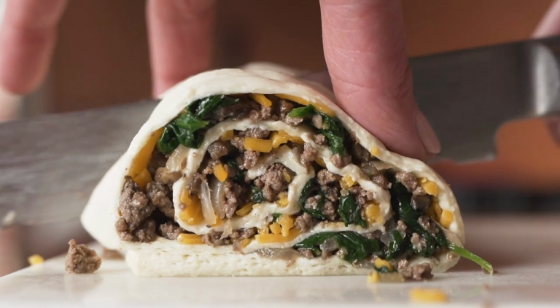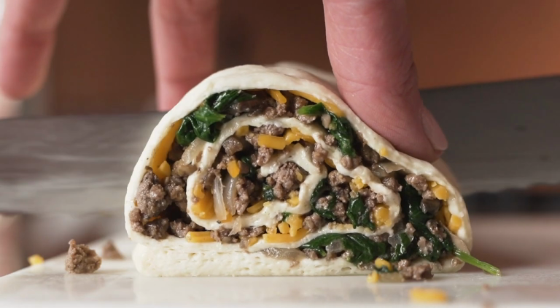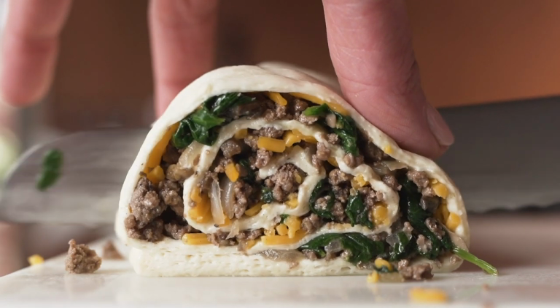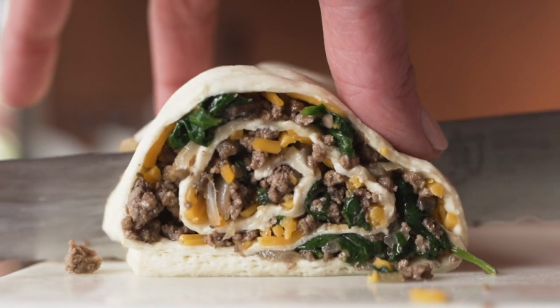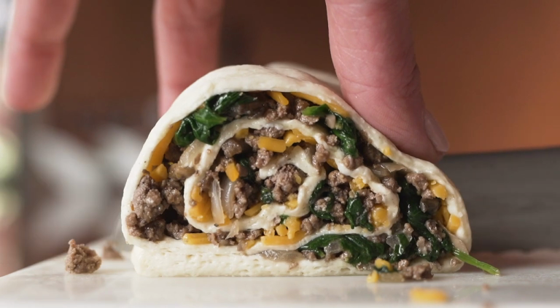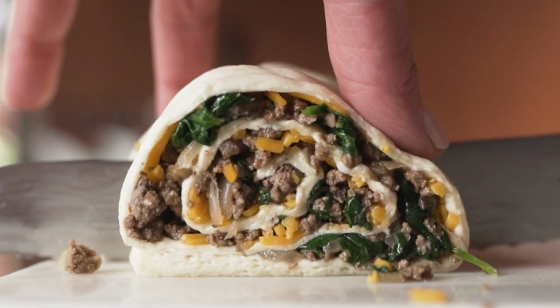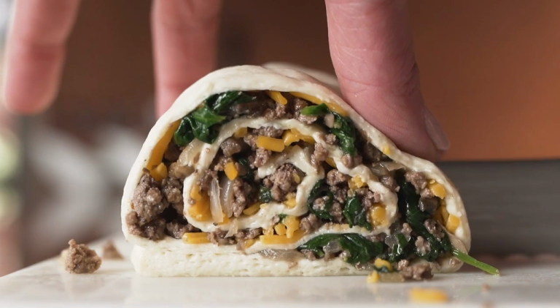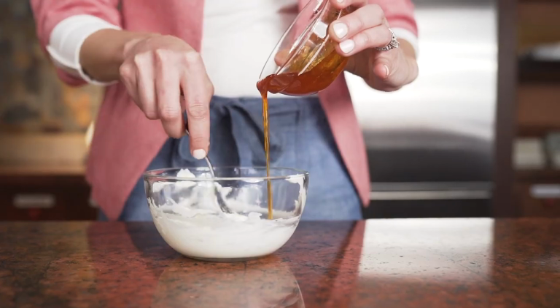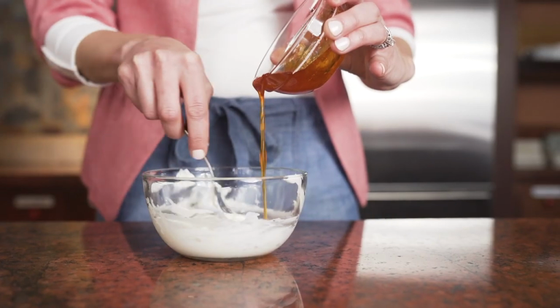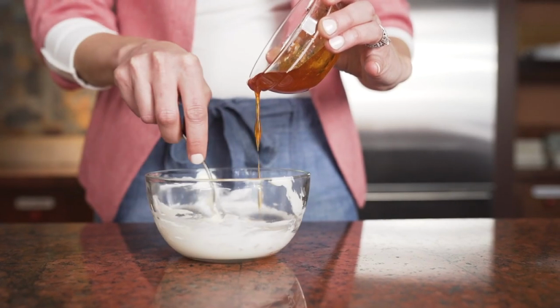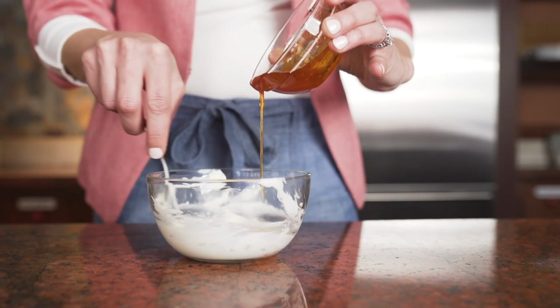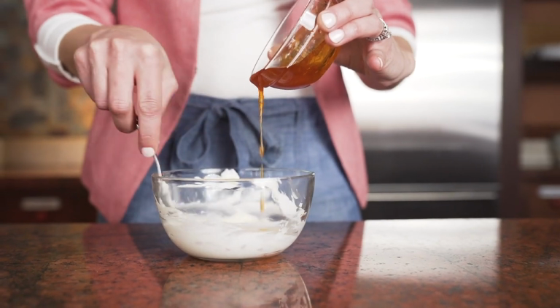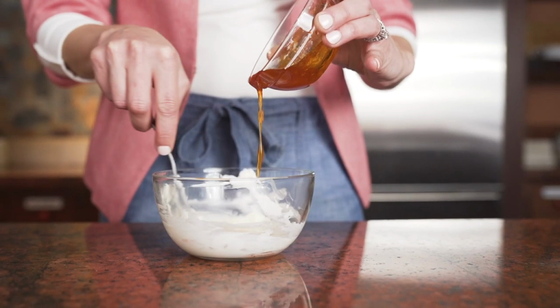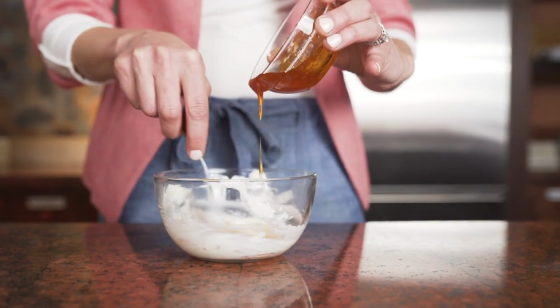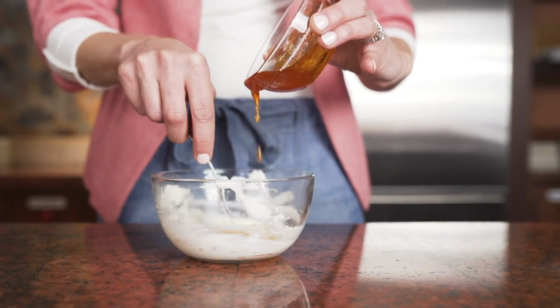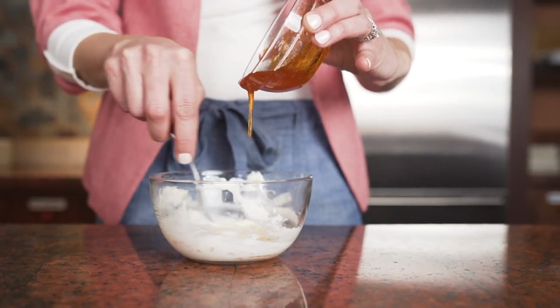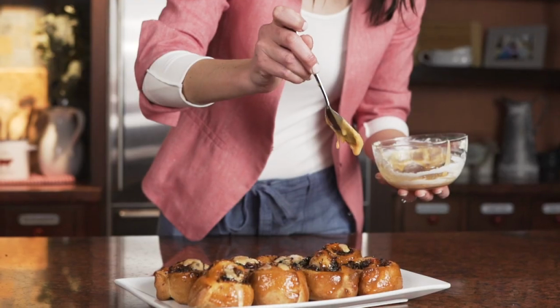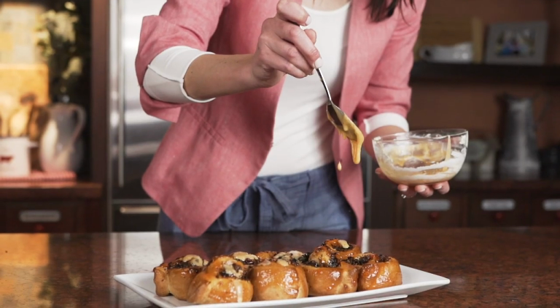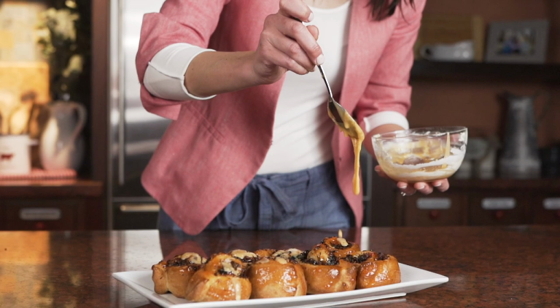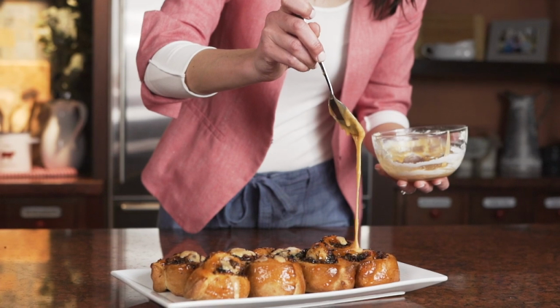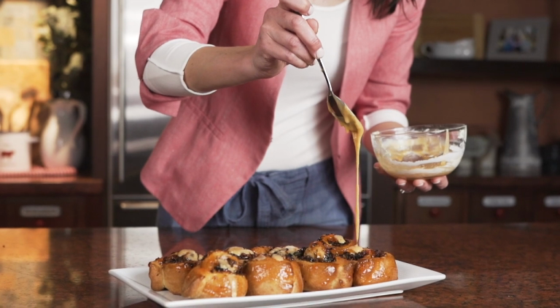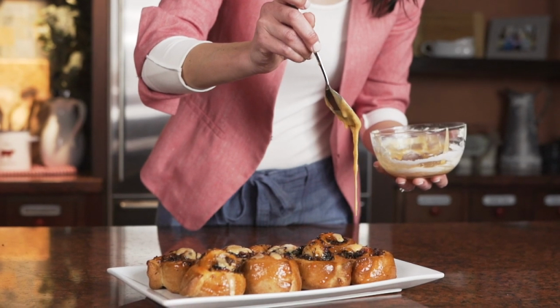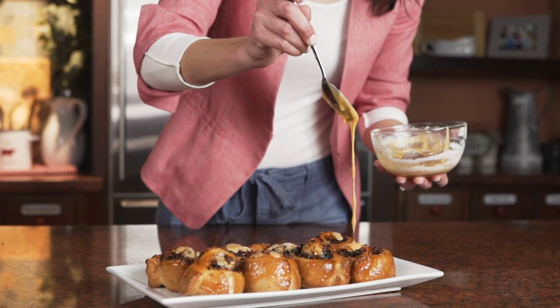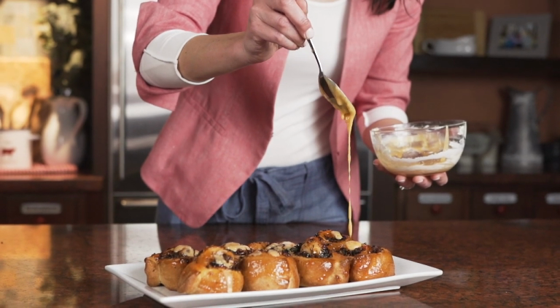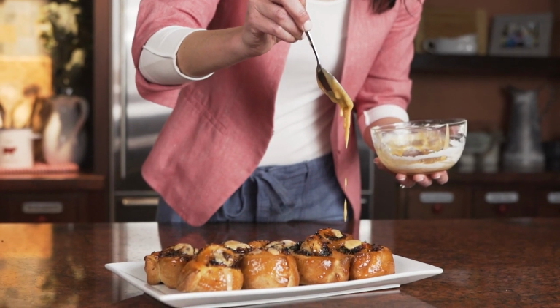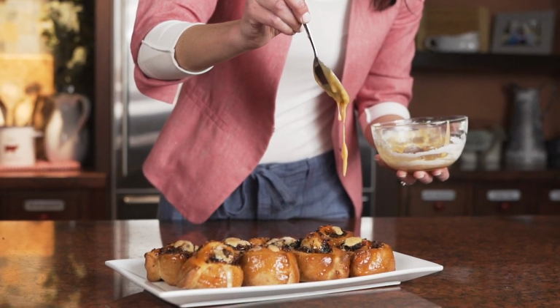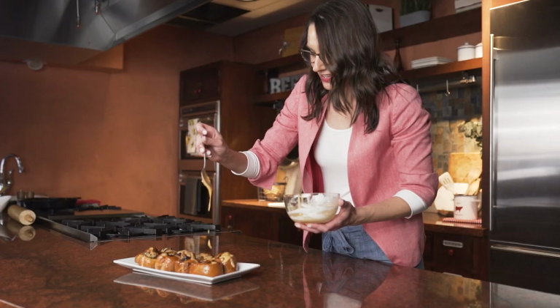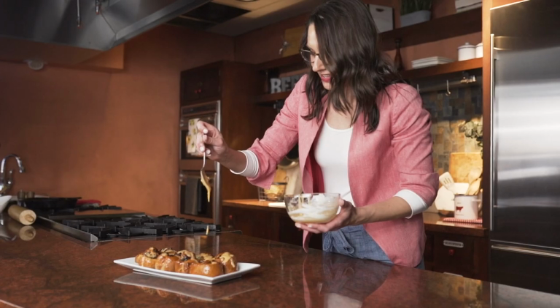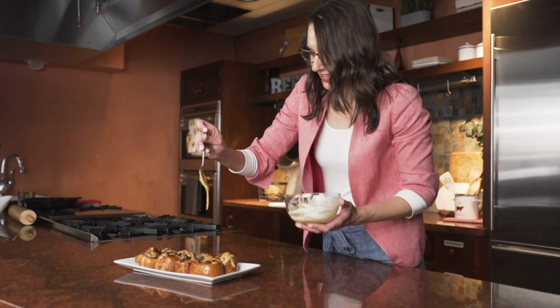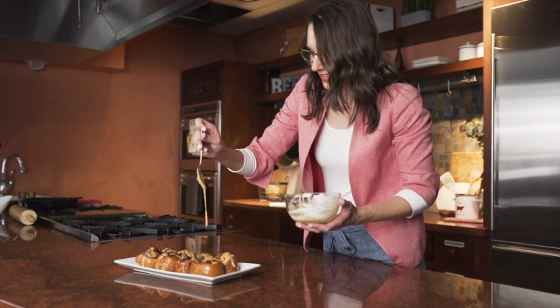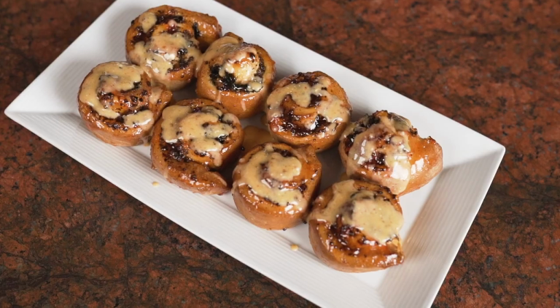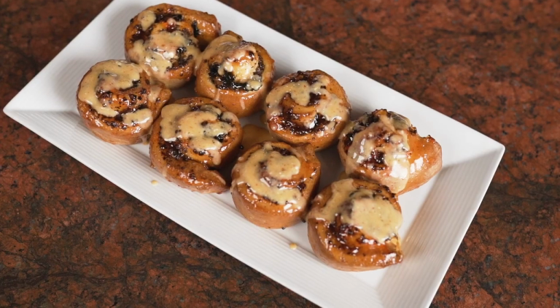I mix together jalapeño pepper jelly and cream cheese and glaze over the top. I love the combination of ingredients in this dish from sweet to savory to spicy at the end.